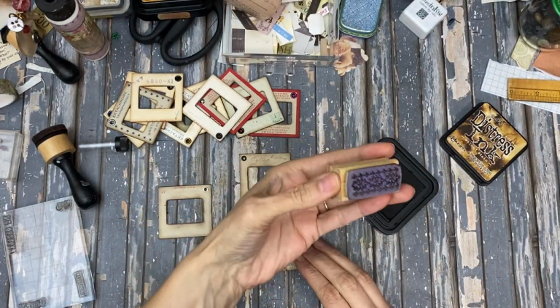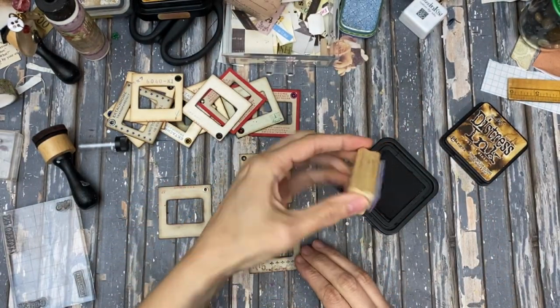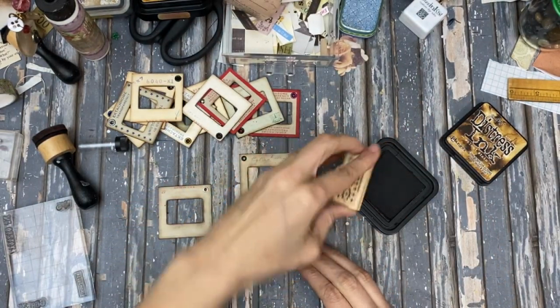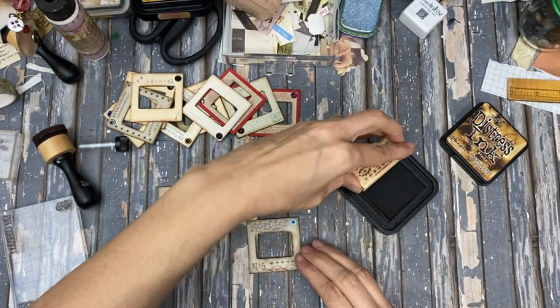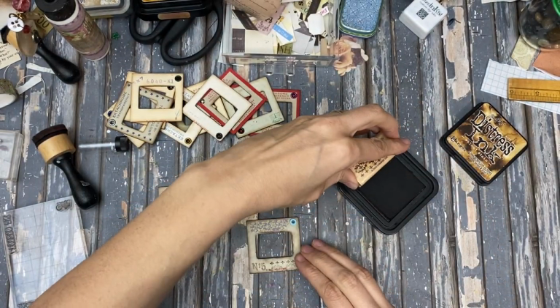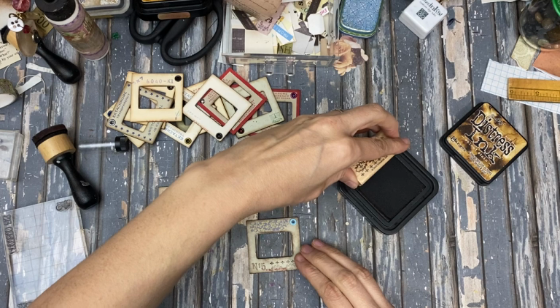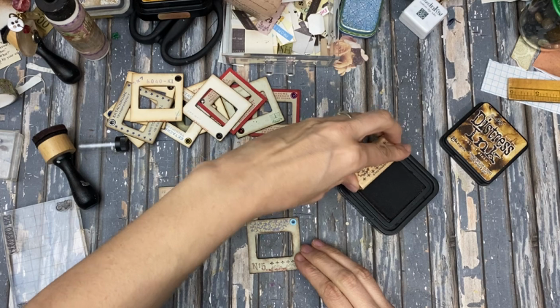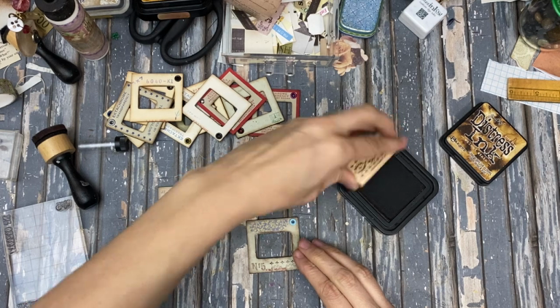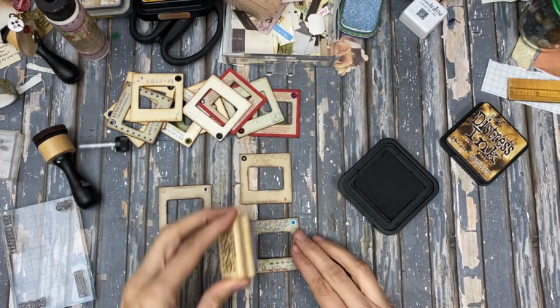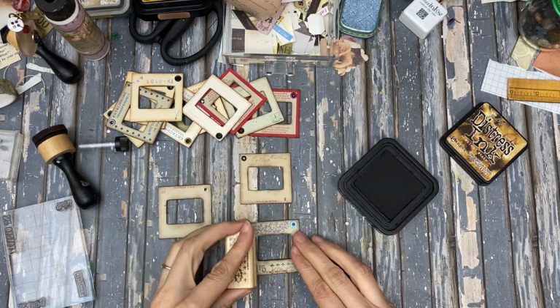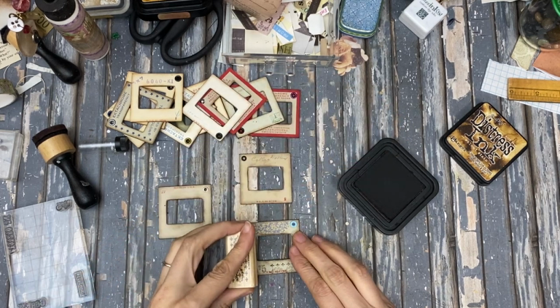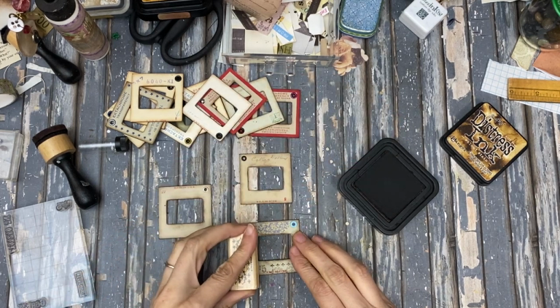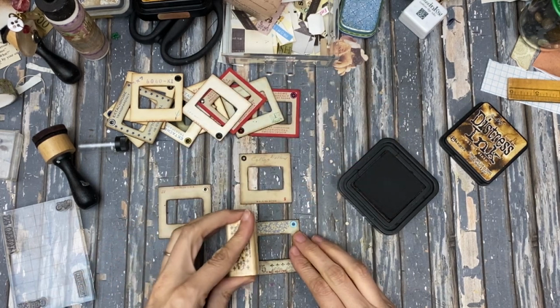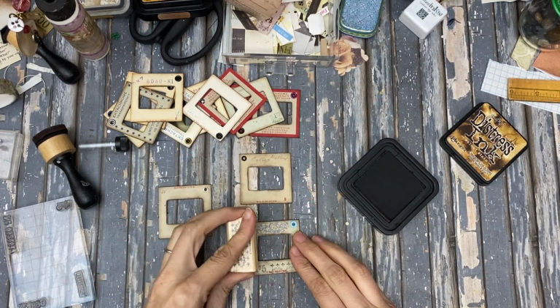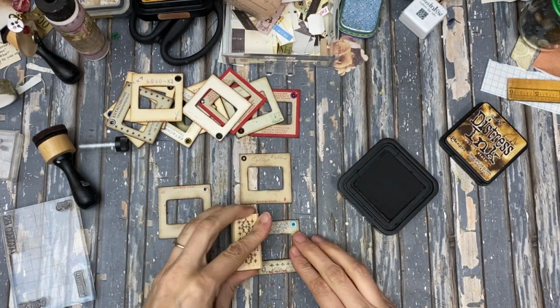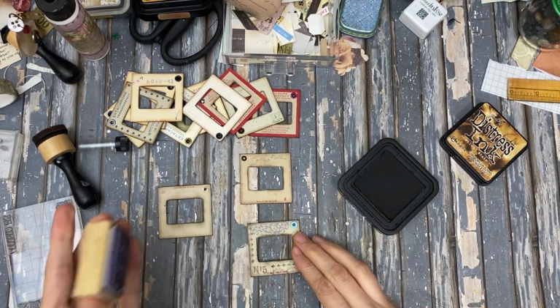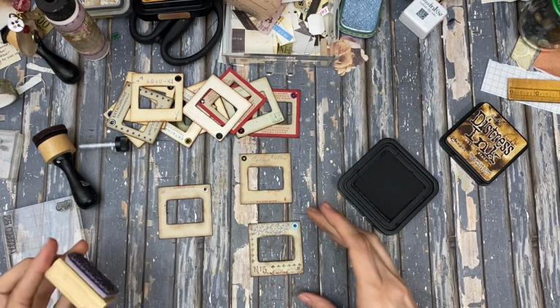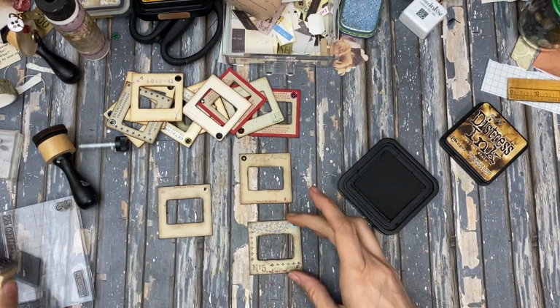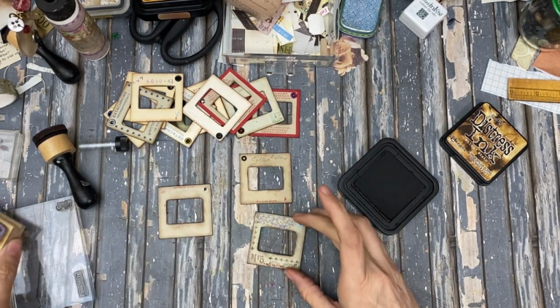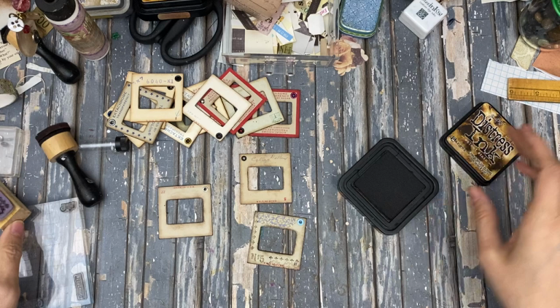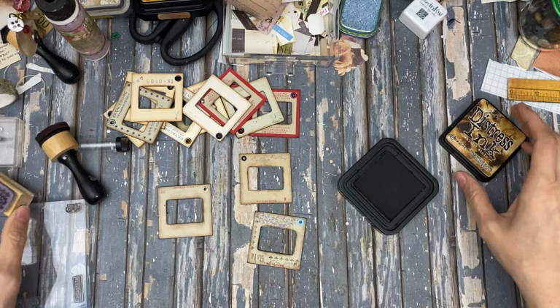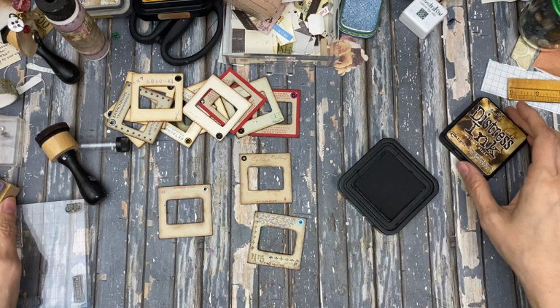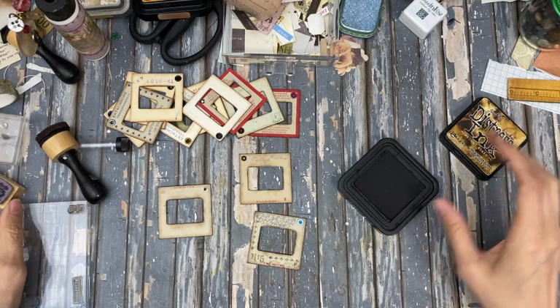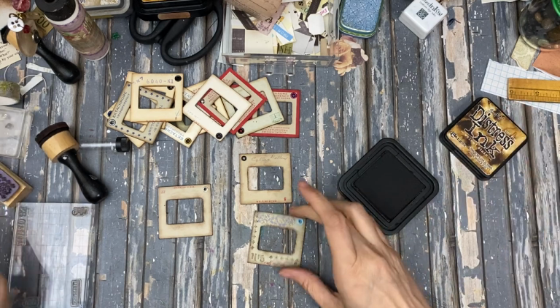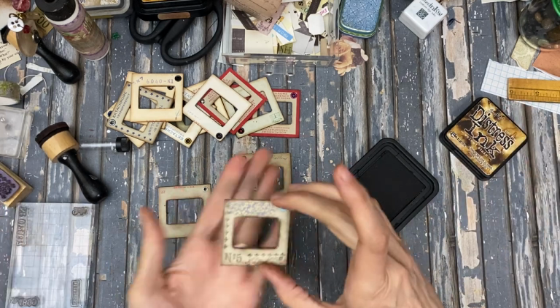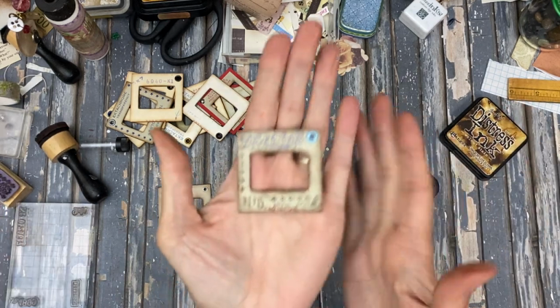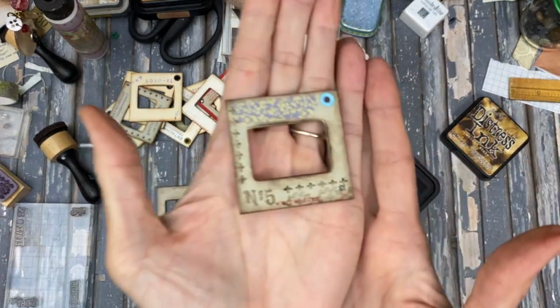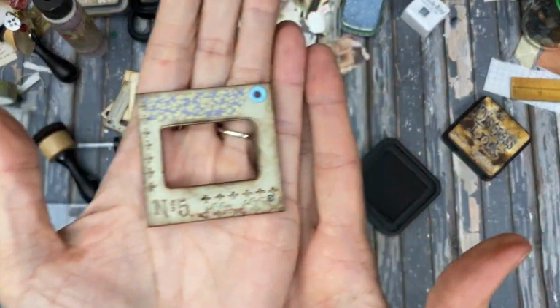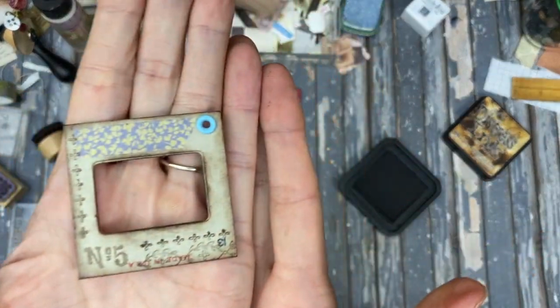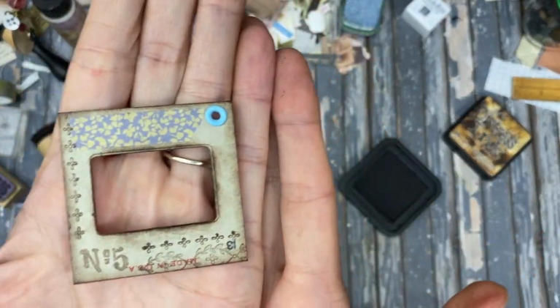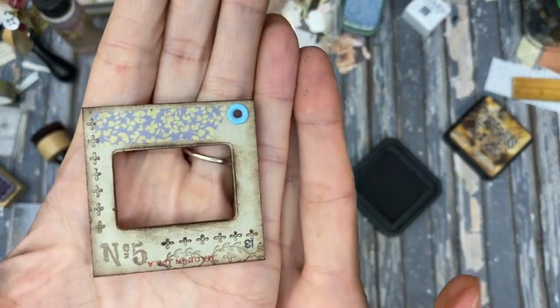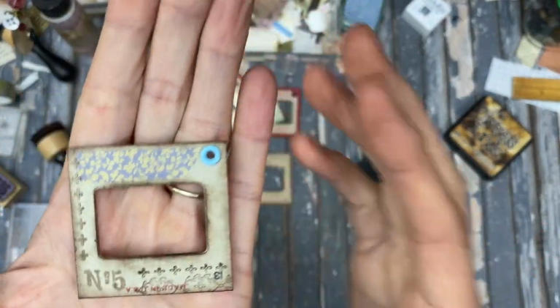I need a little more in there. There we go. Yeah, I like that — that looks super good.